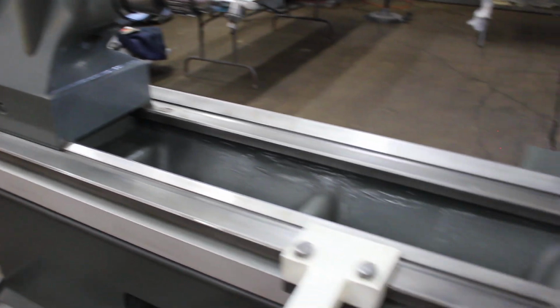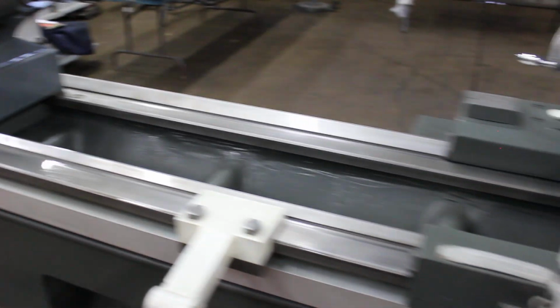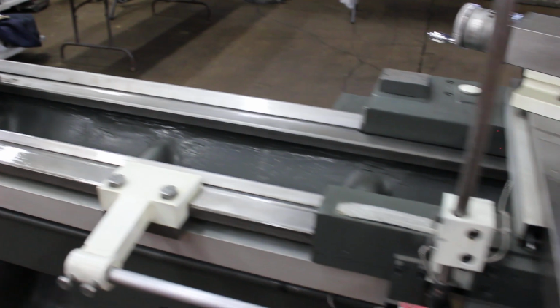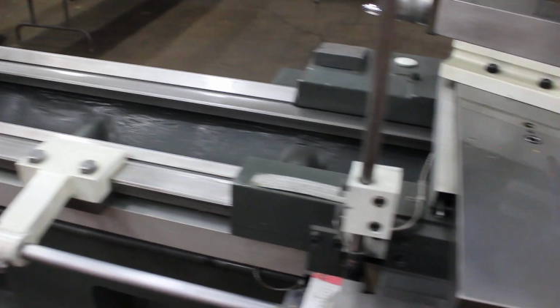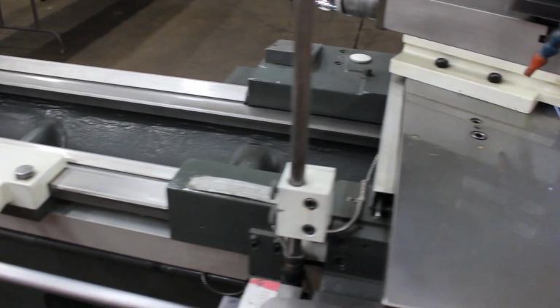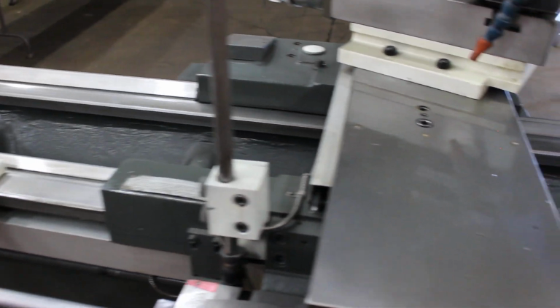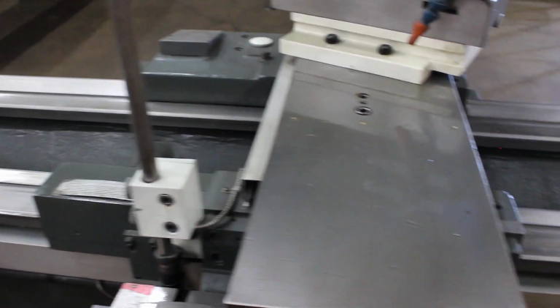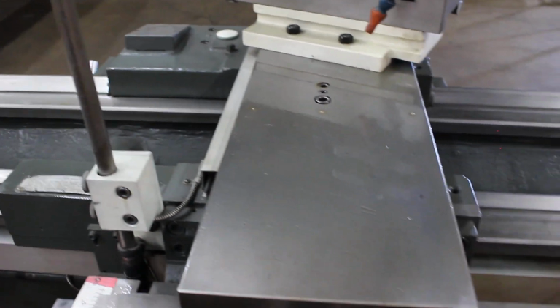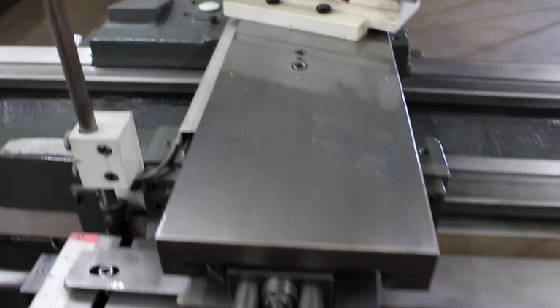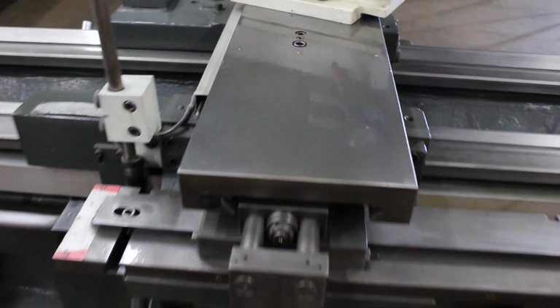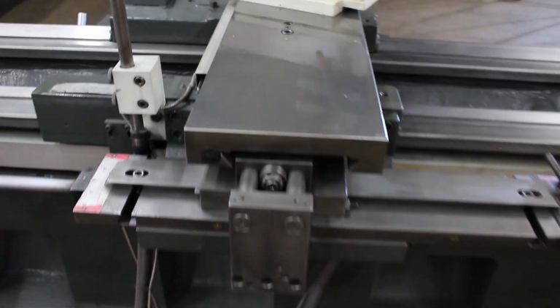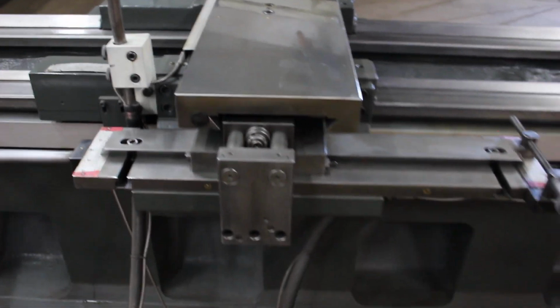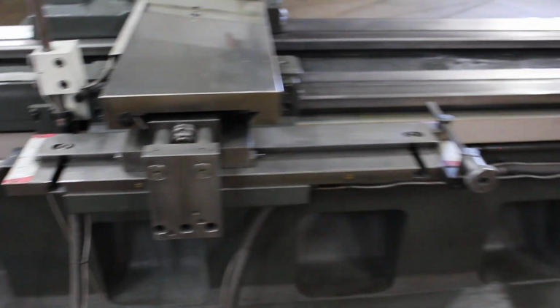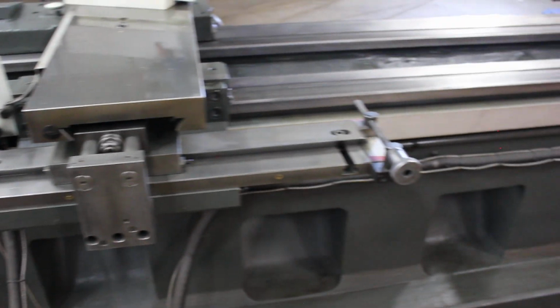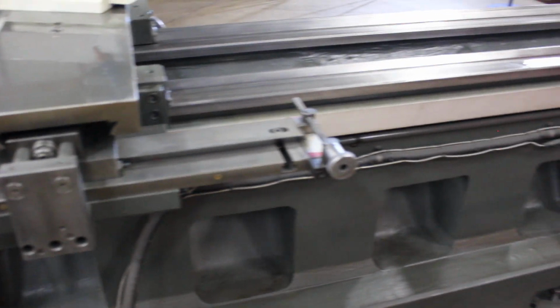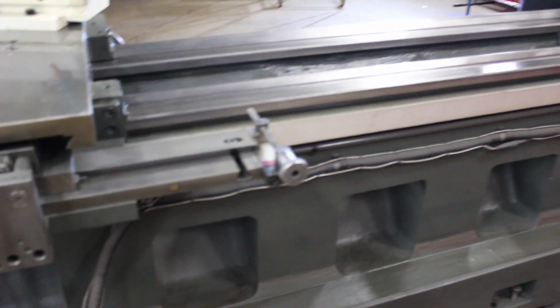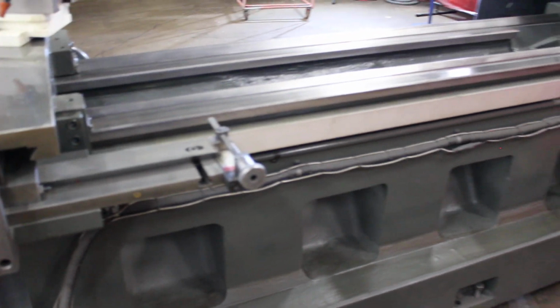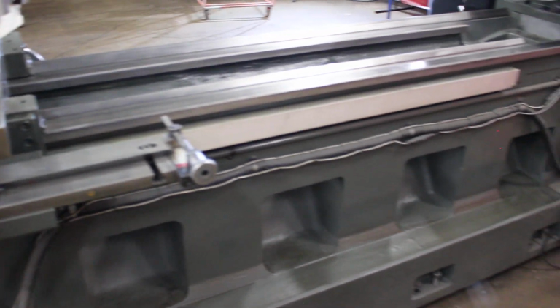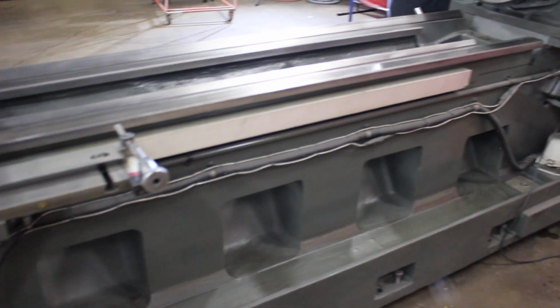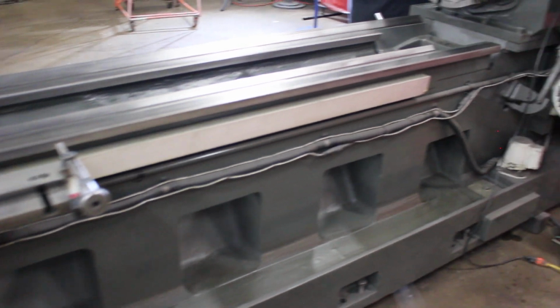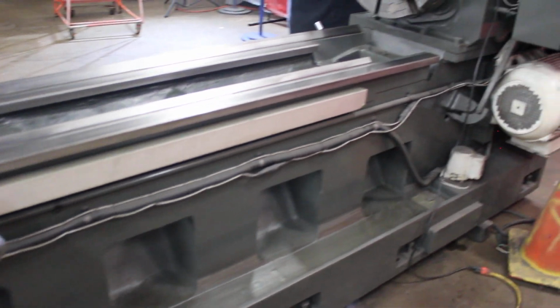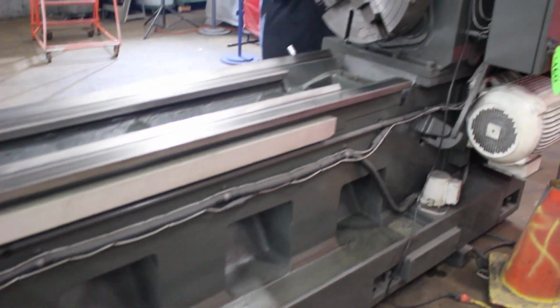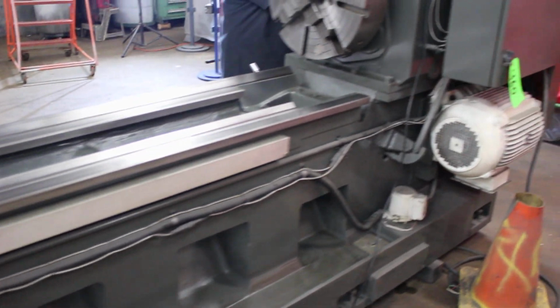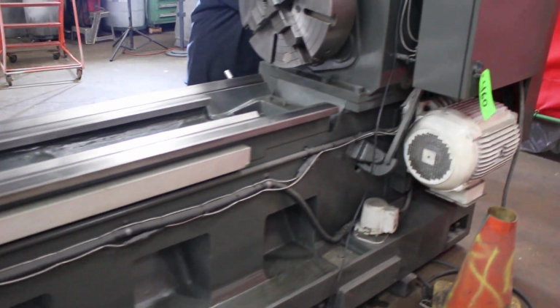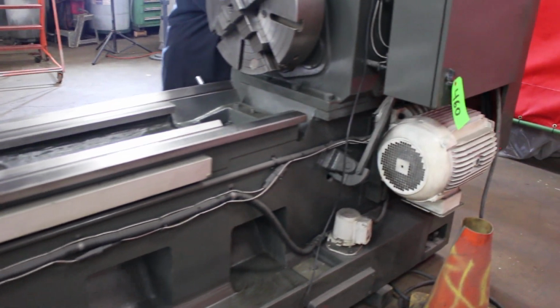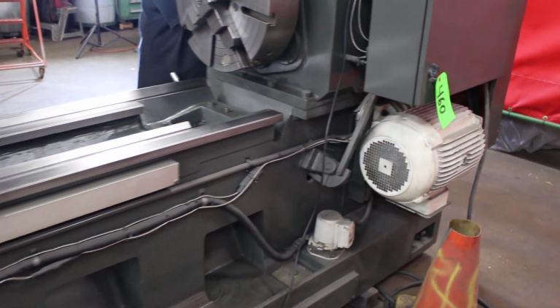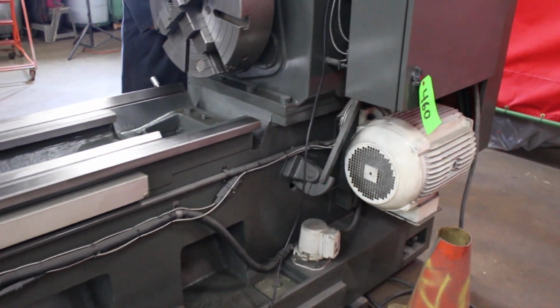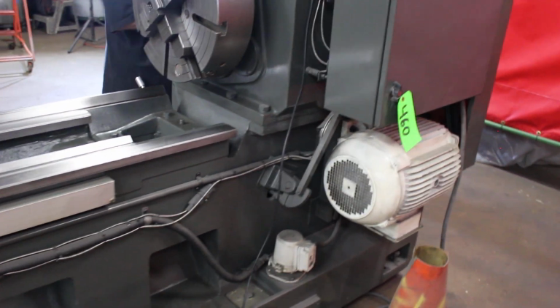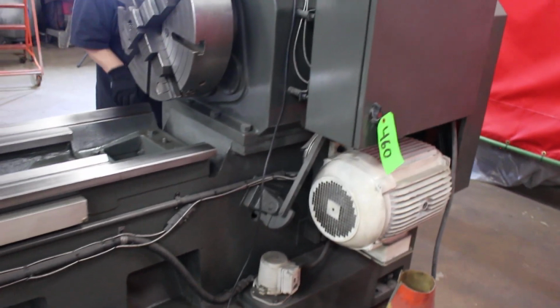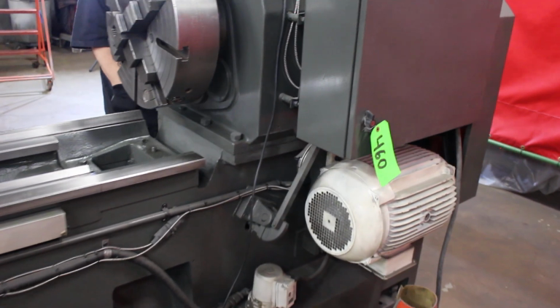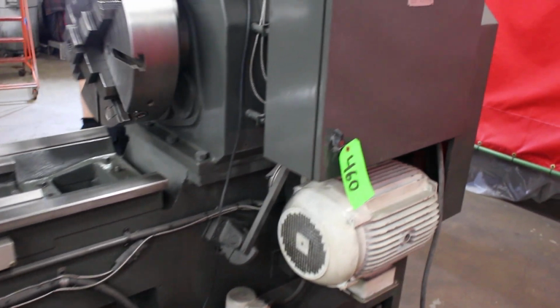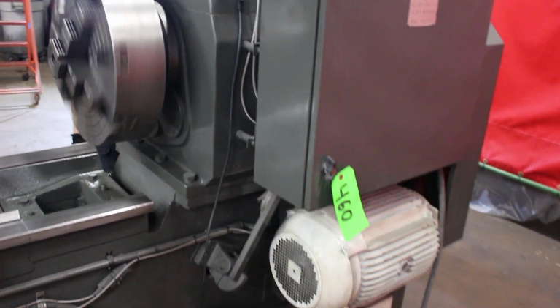That's 56 RPM. Coming around to the rear of the frame — 20 horsepower main drive, currently wired at 460 volts.